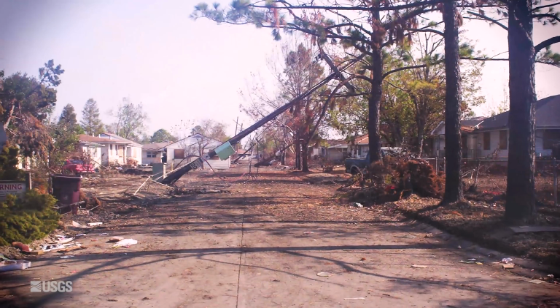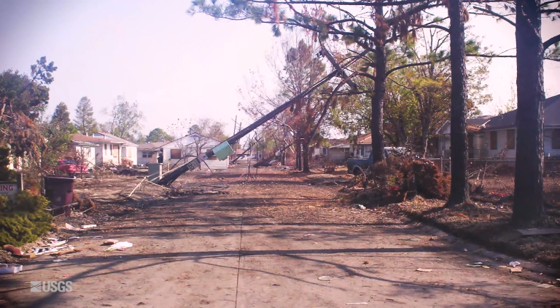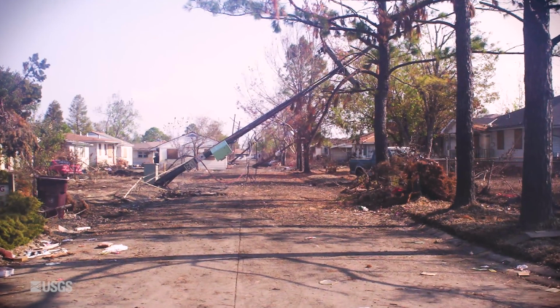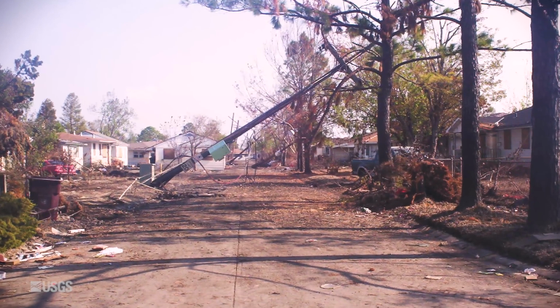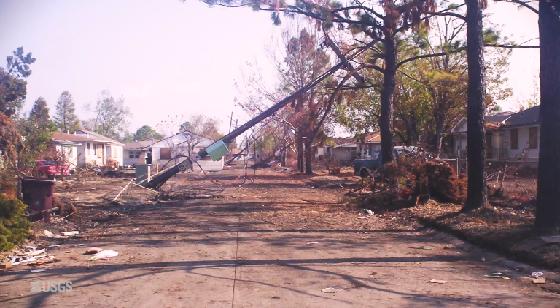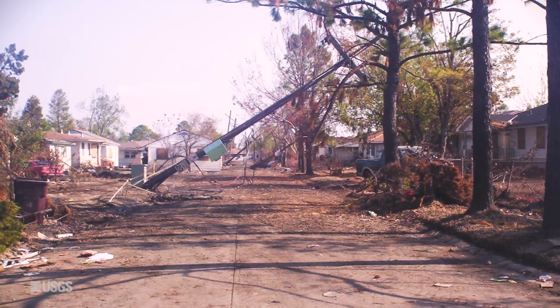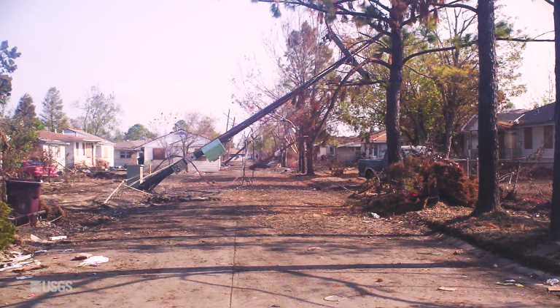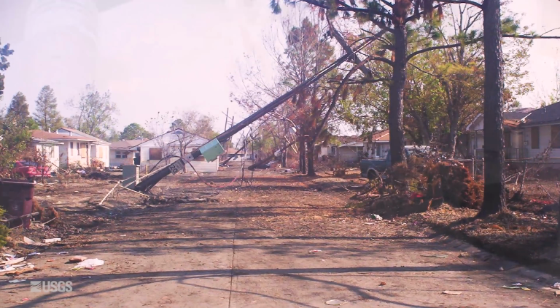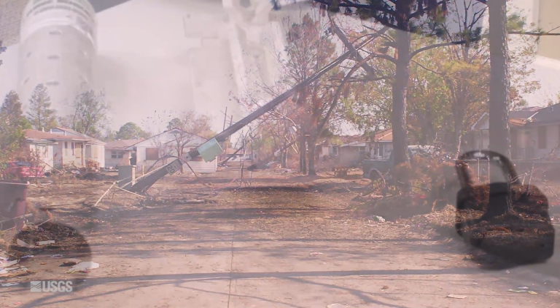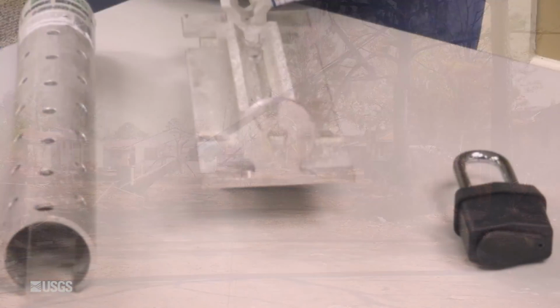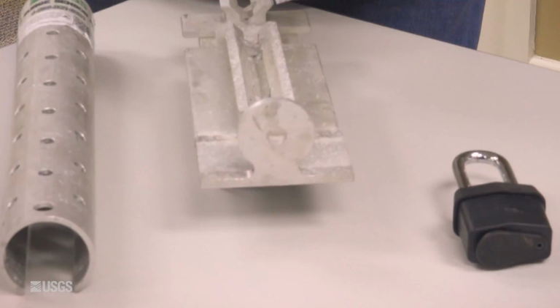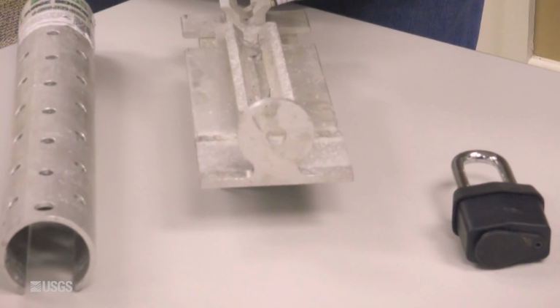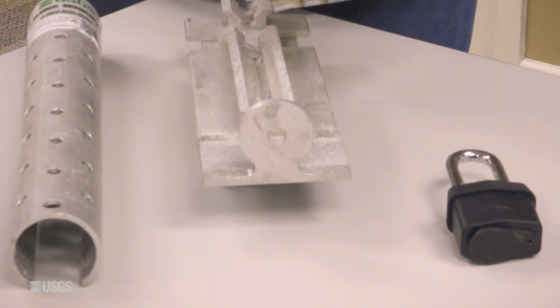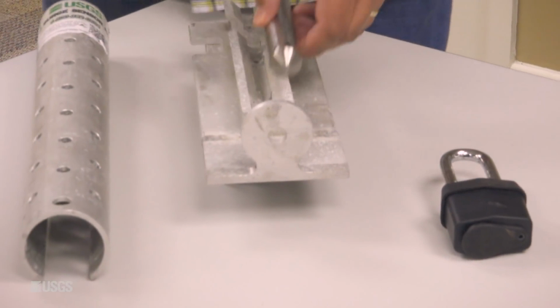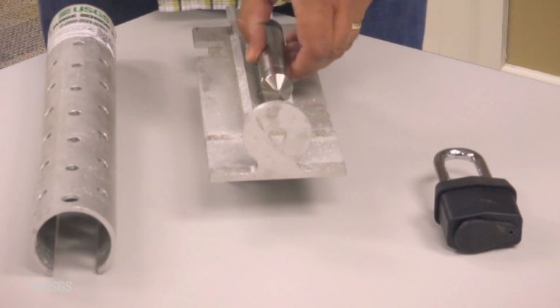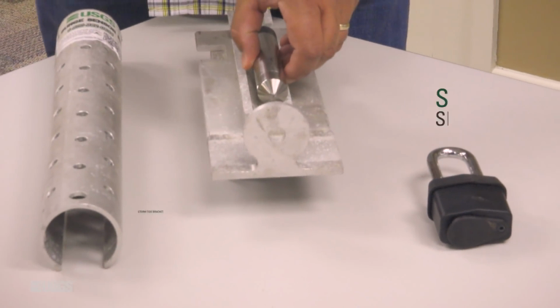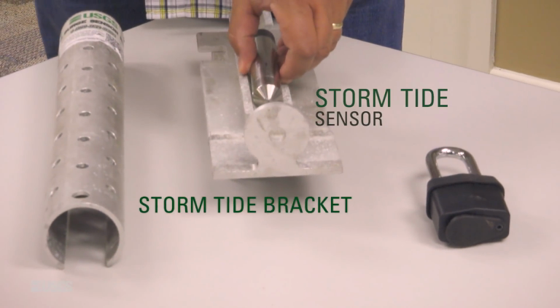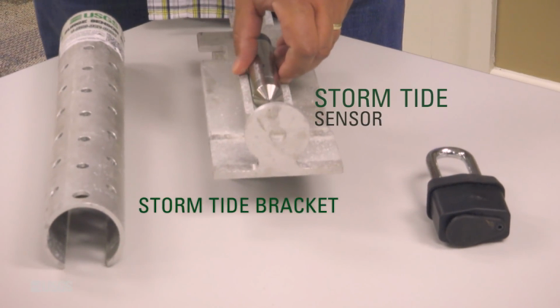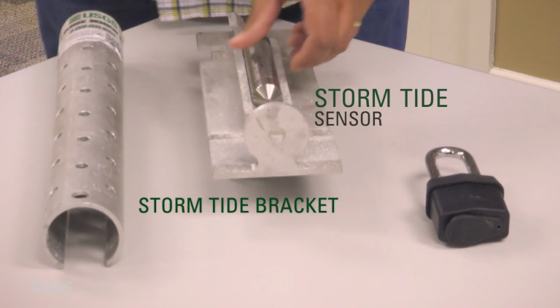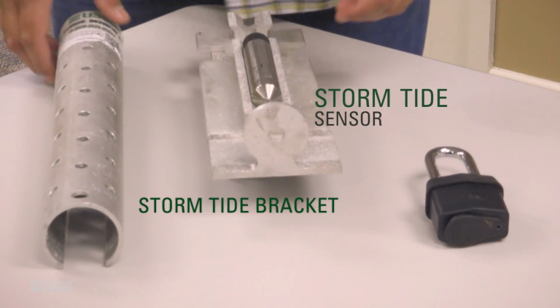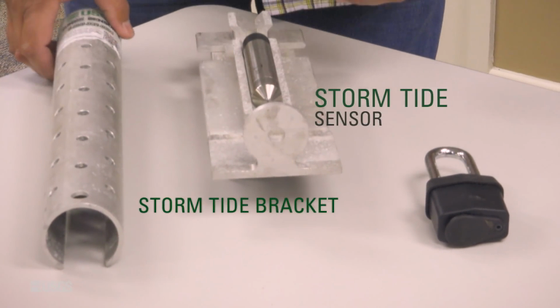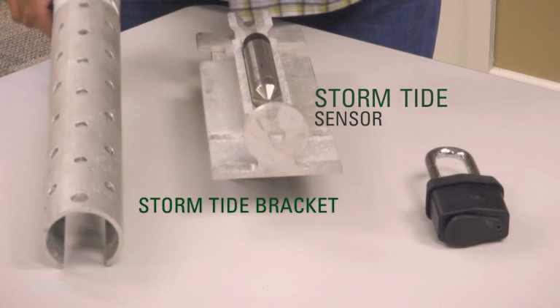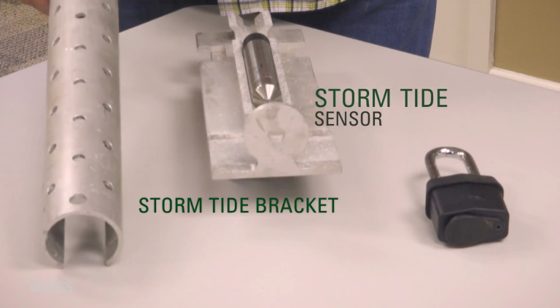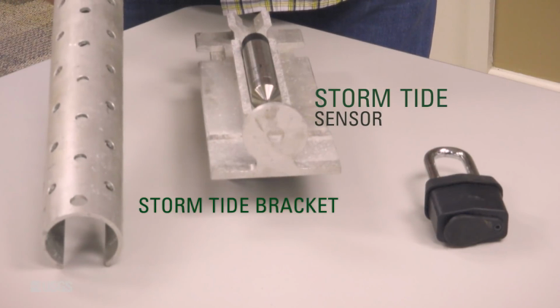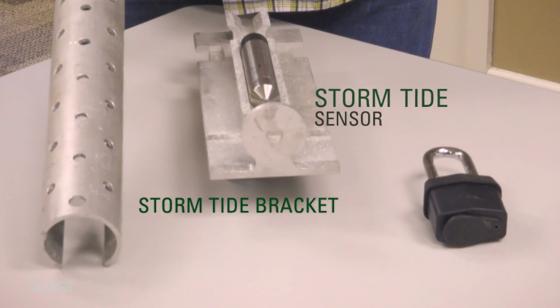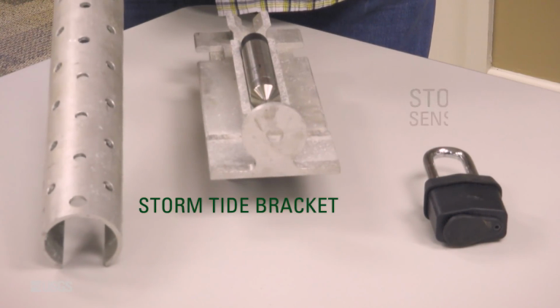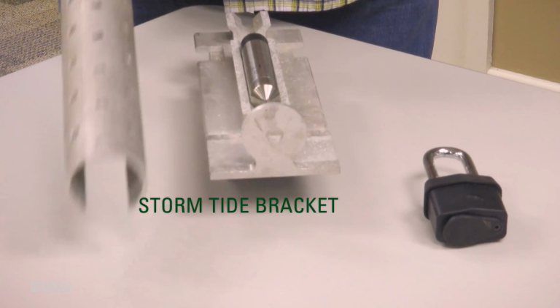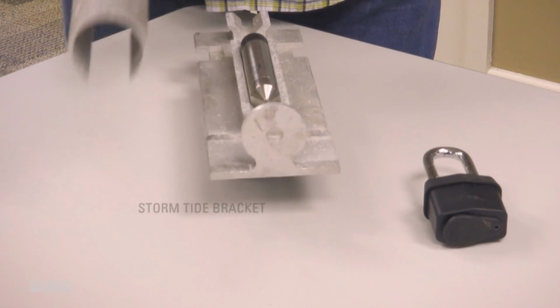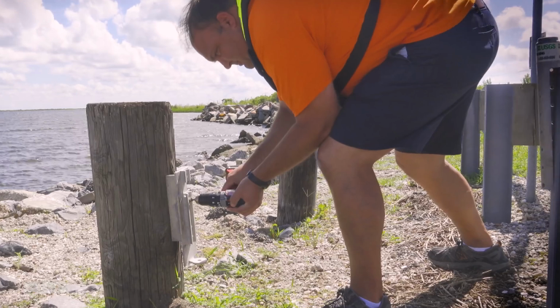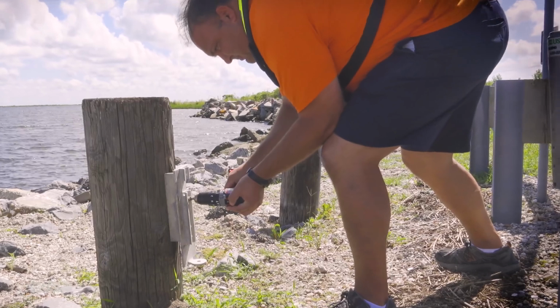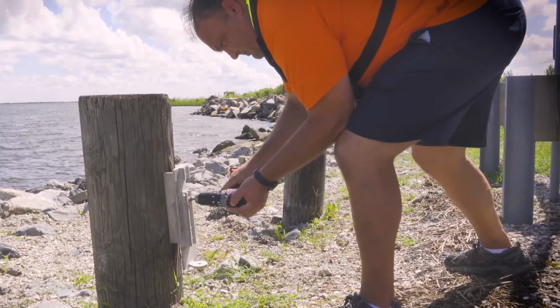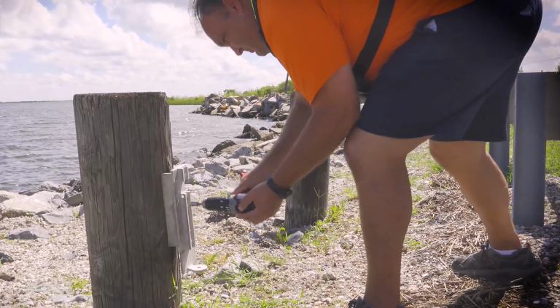One way it does so is by installing networks of specialized storm-tide sensors that measure storm-tide and surge. This rapidly moving water is often the greatest threat to people and infrastructure during a coastal storm.